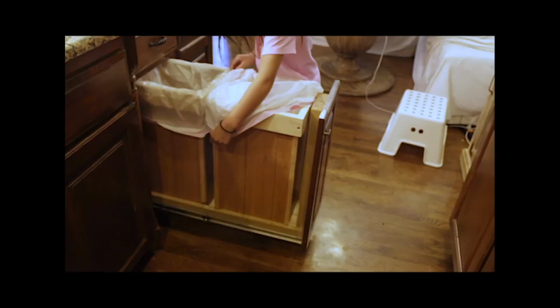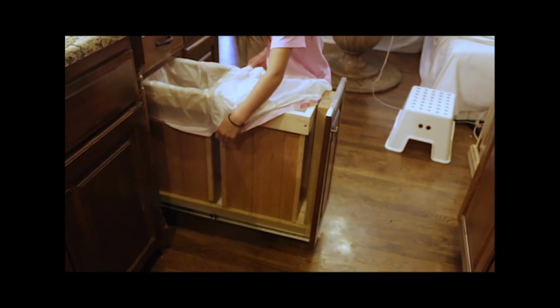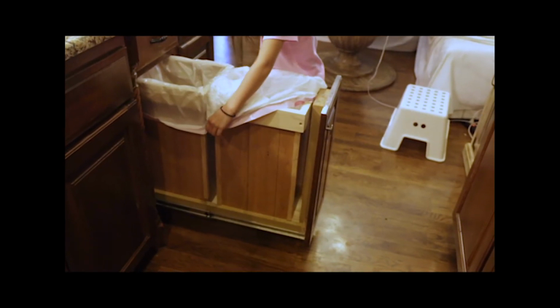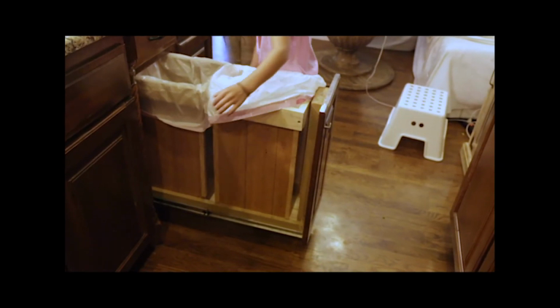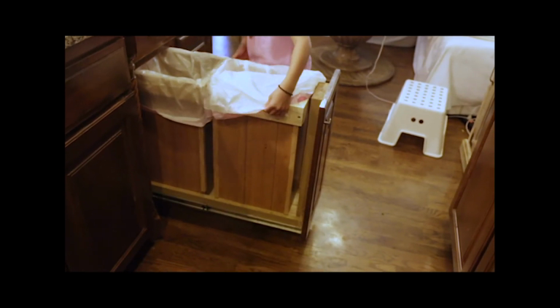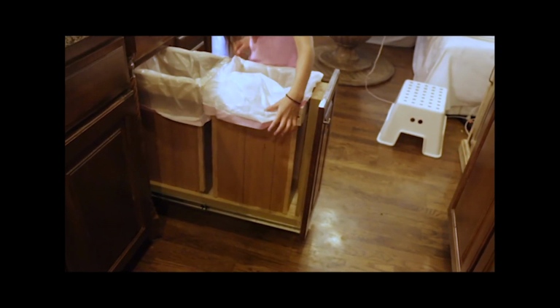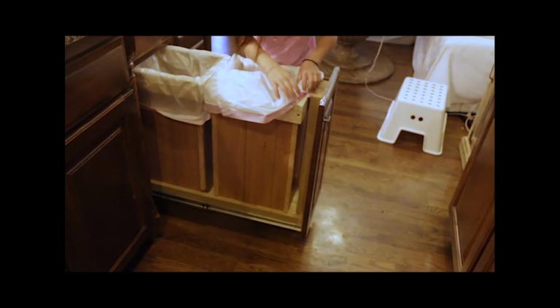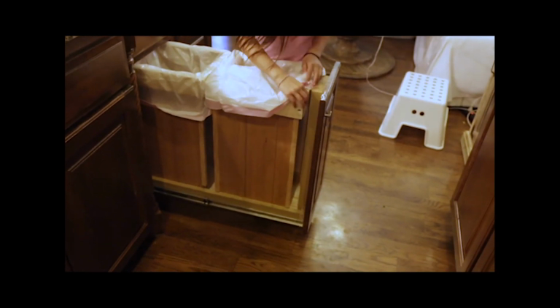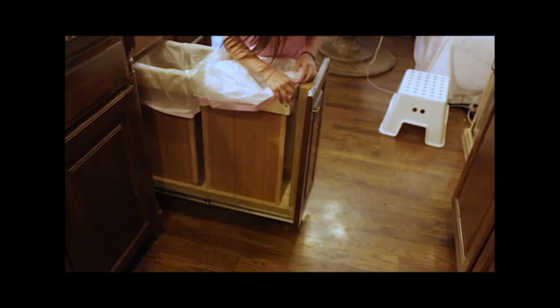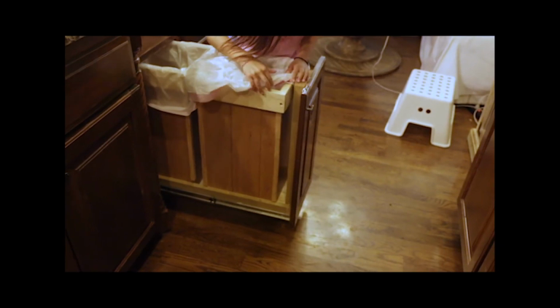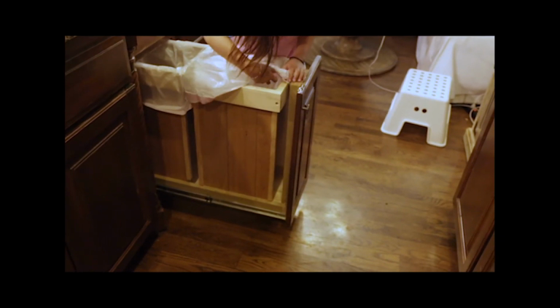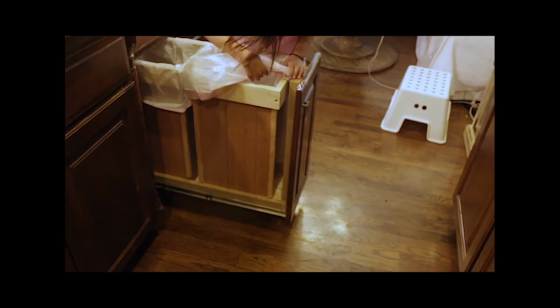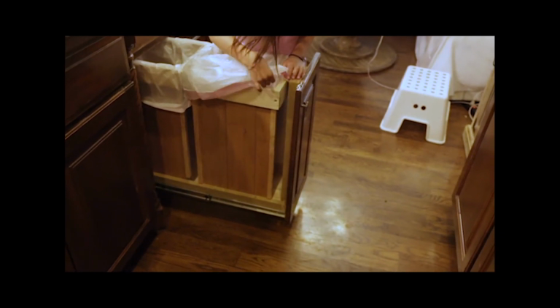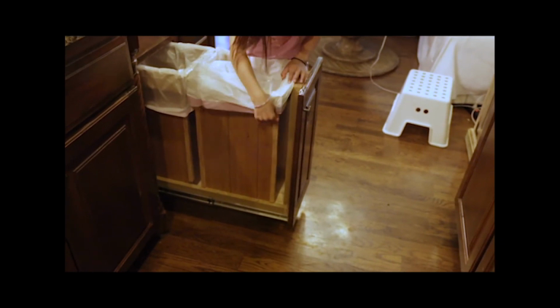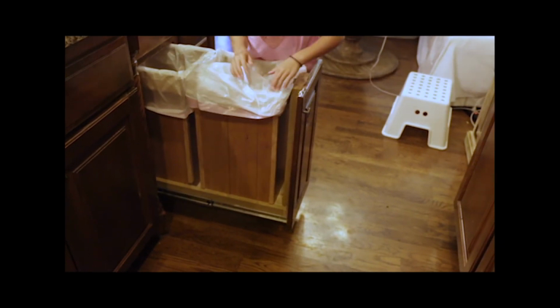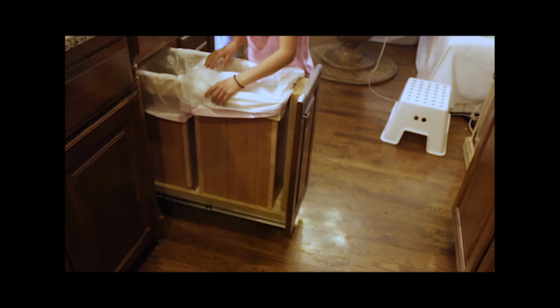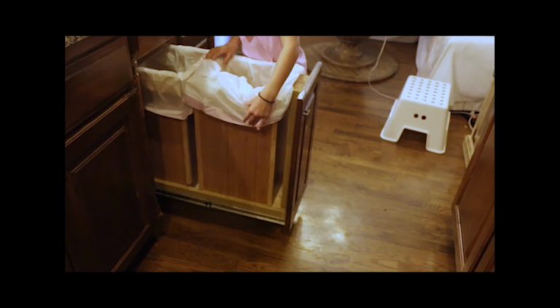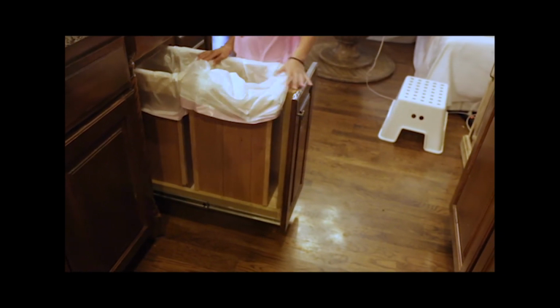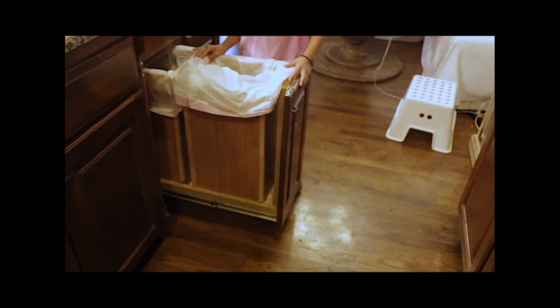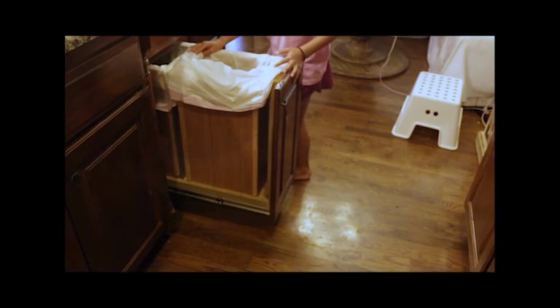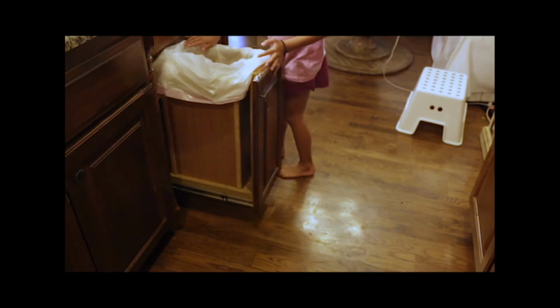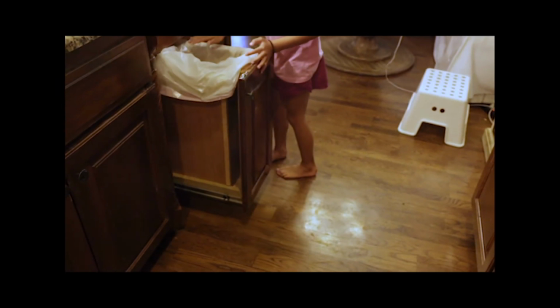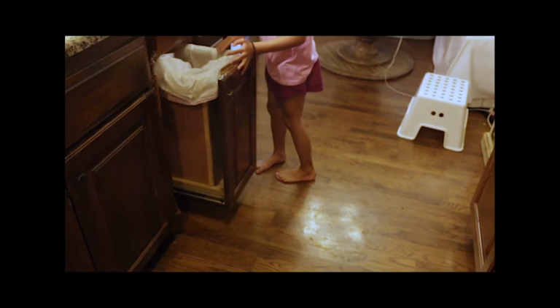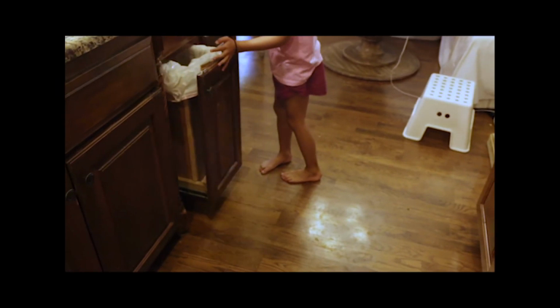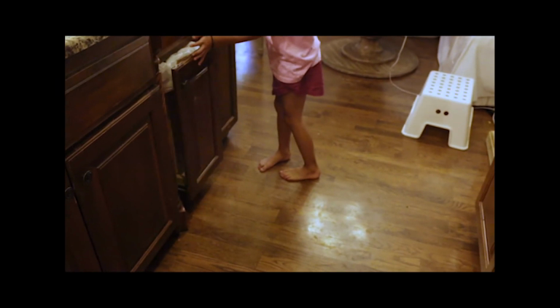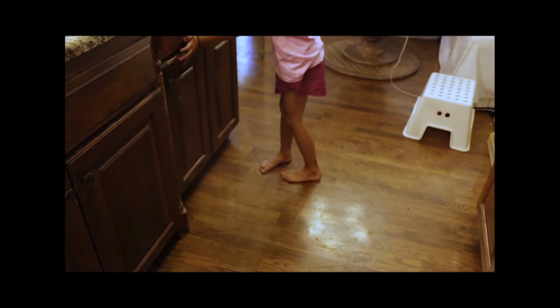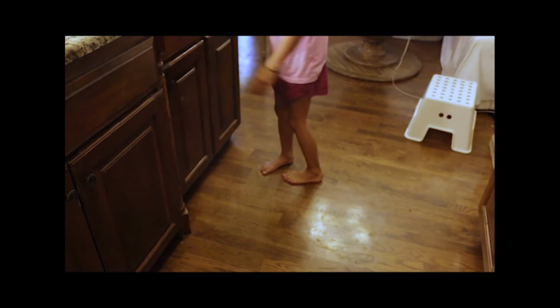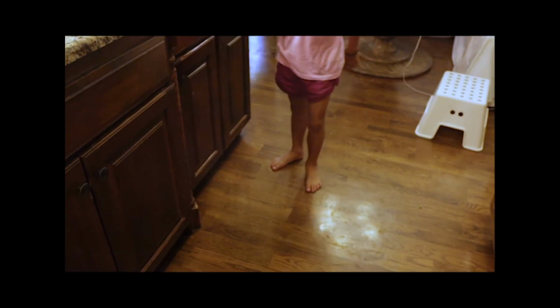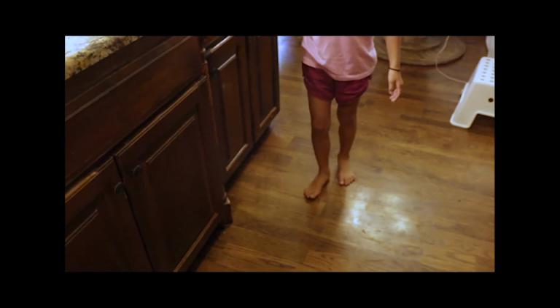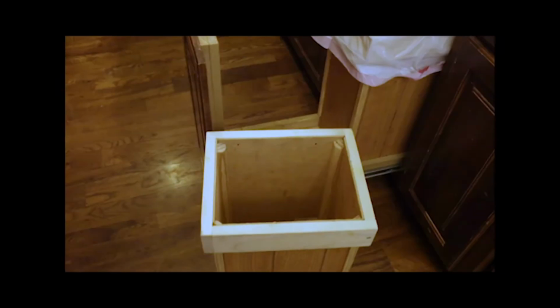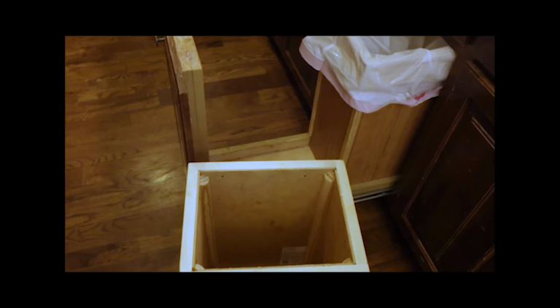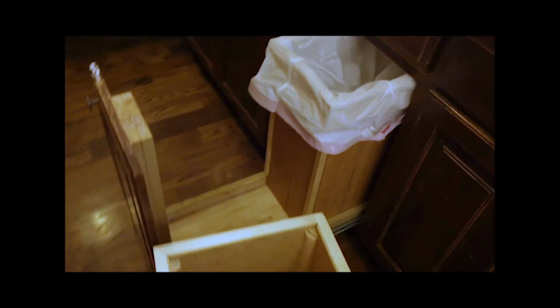As you can see, we have little rails like you would have on a normal drawer that slides in and out. We kept the knob where it was for the cabinet, so it just slides in and out really easily. It hides all the trash, so it's all concealed.